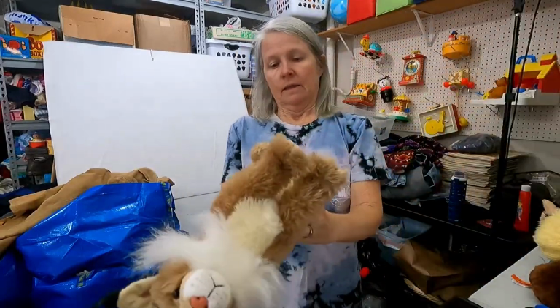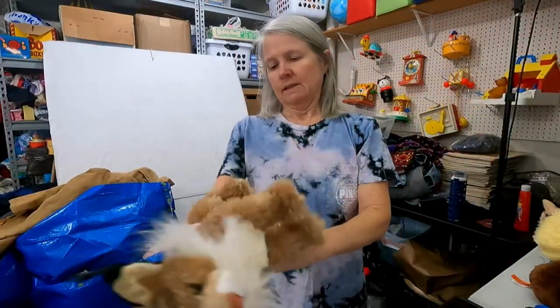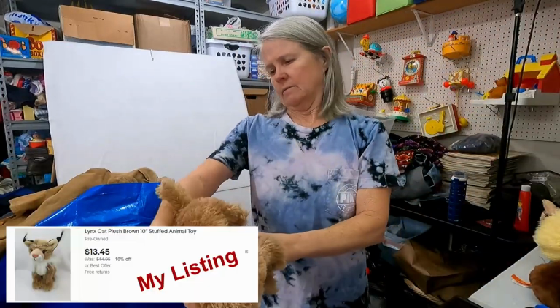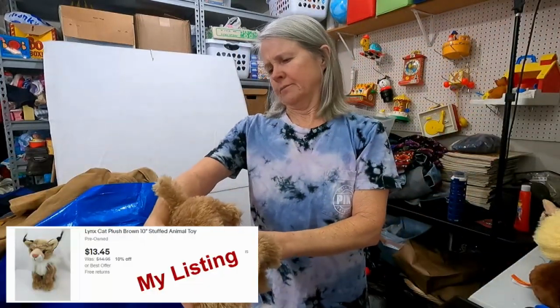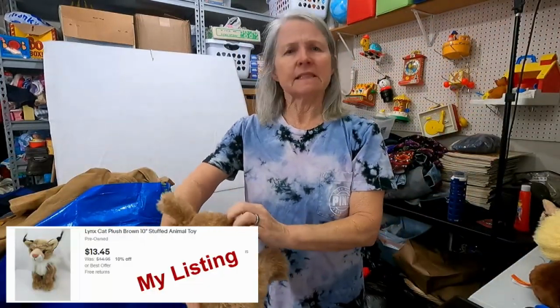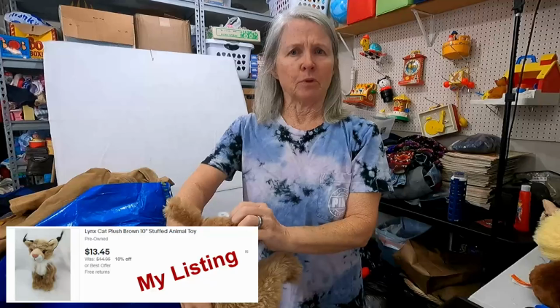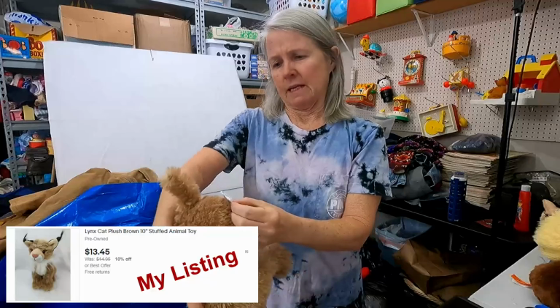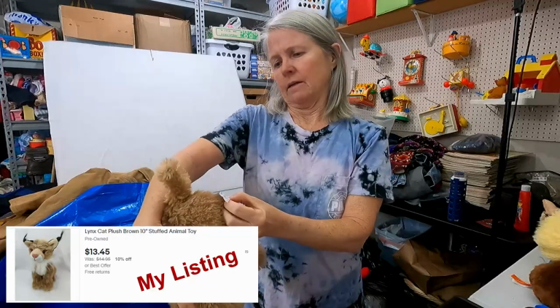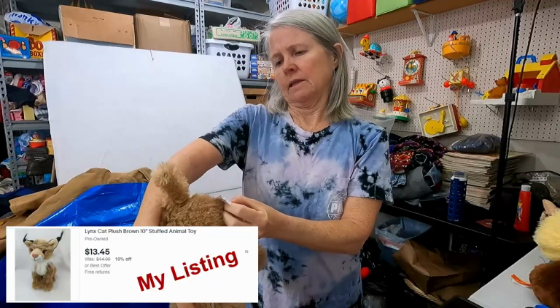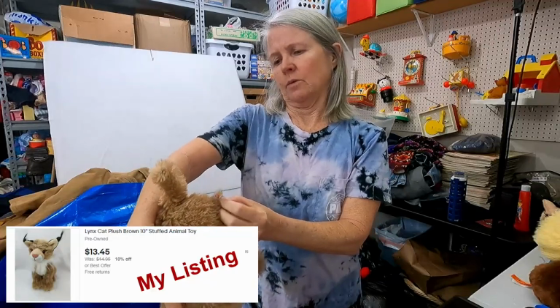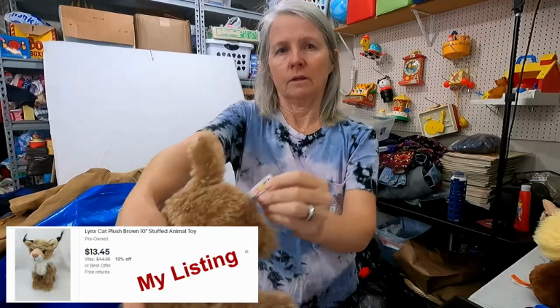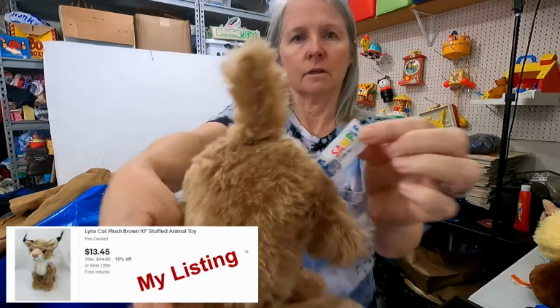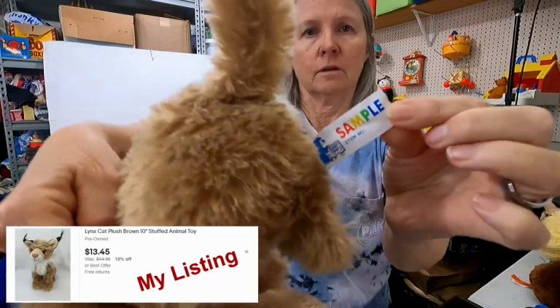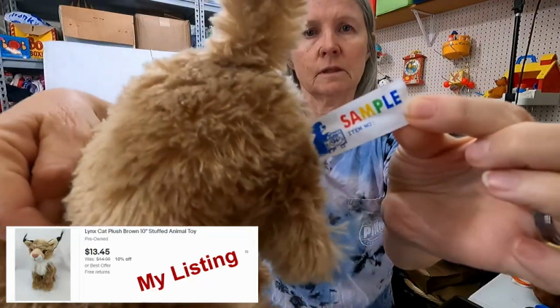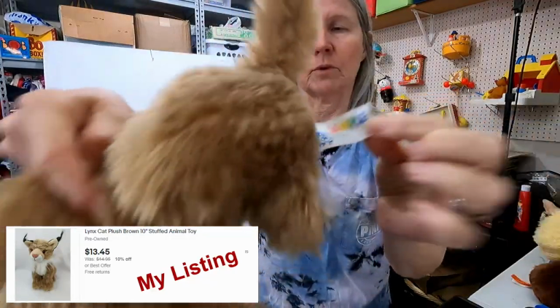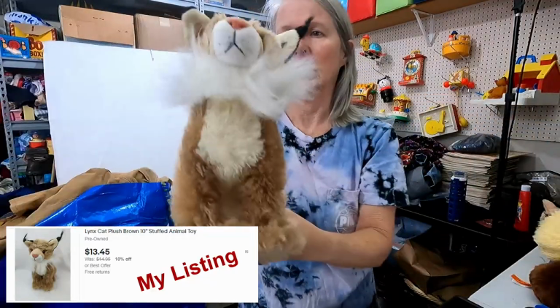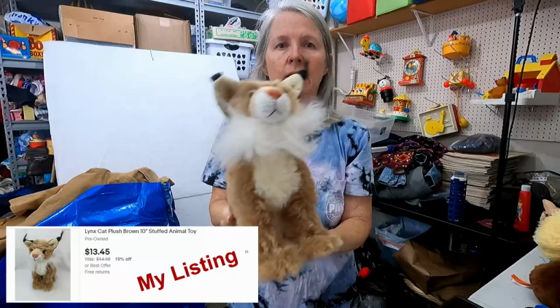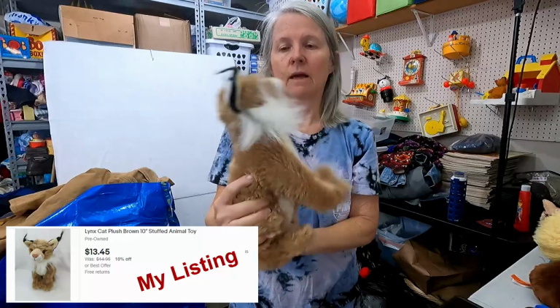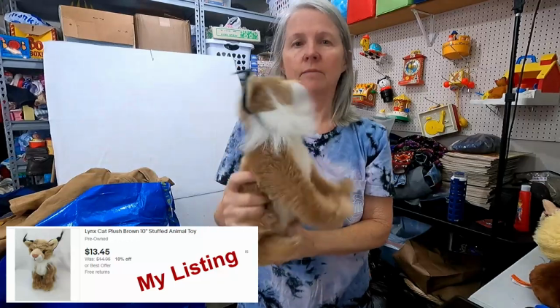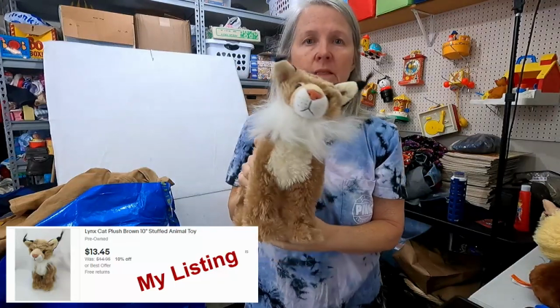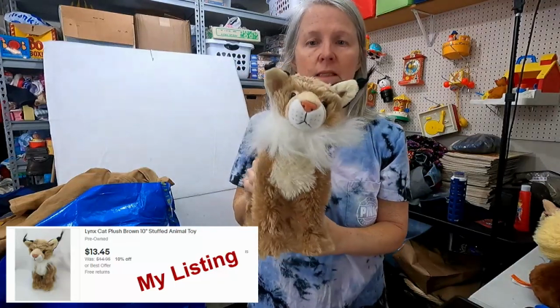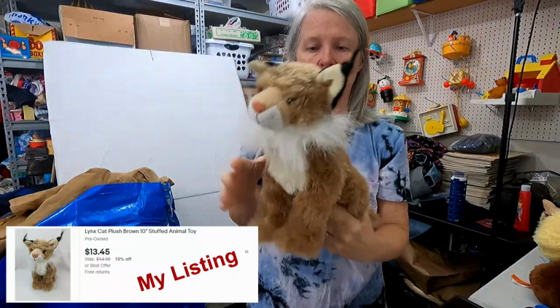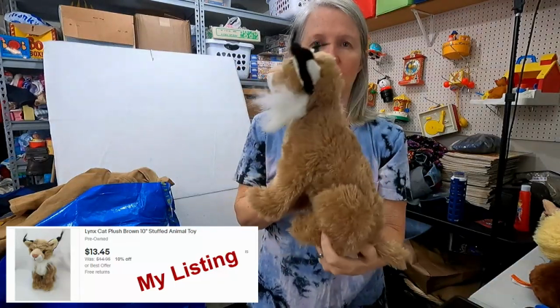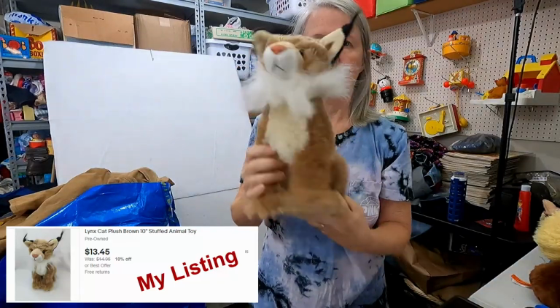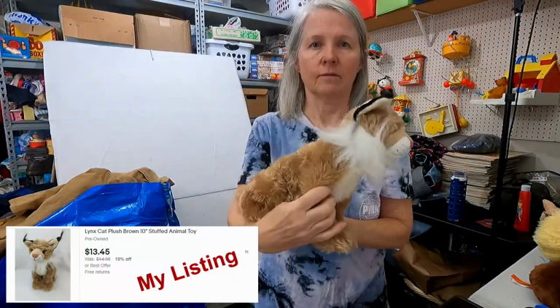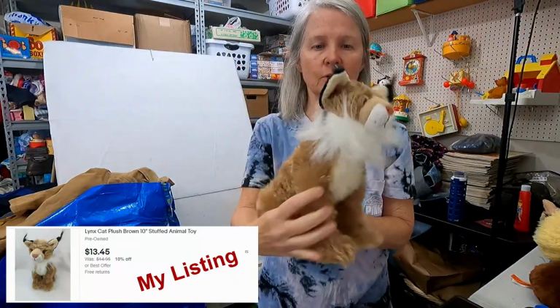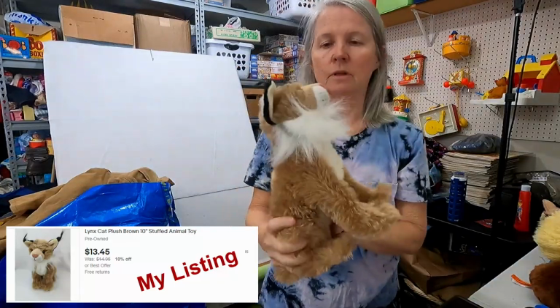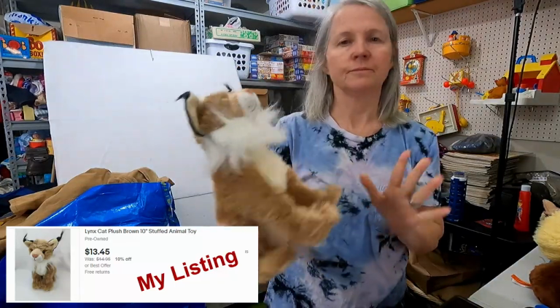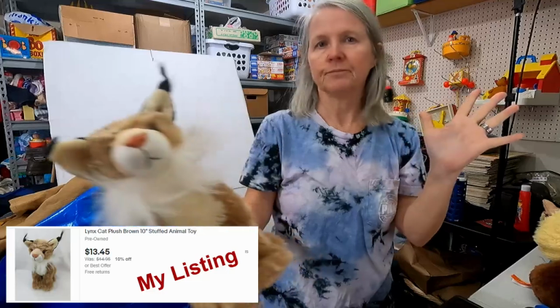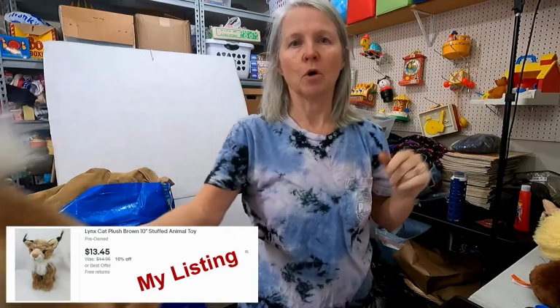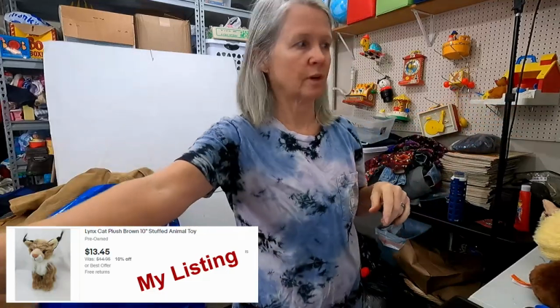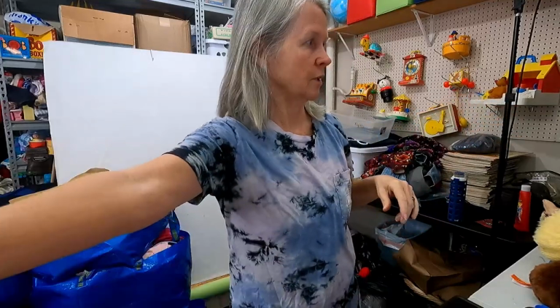This says 'sample' on the tag, which is kind of weird. But I'm thinking this is a lynx — very cool. I'm hoping $12 or so.